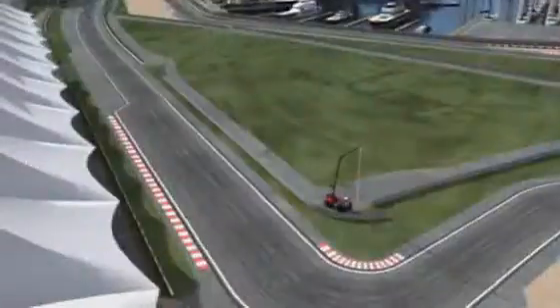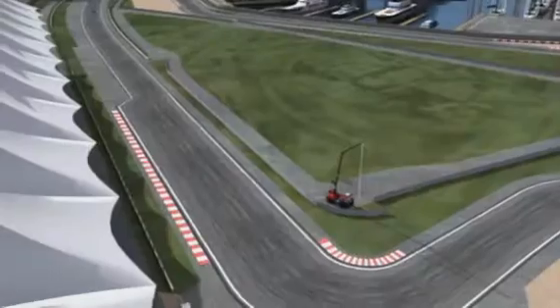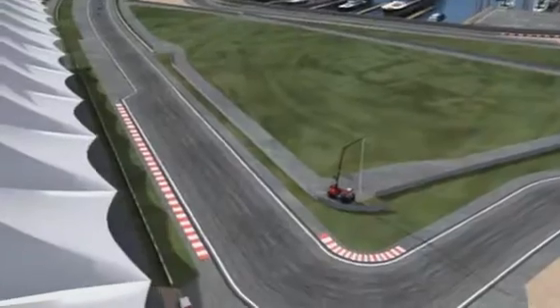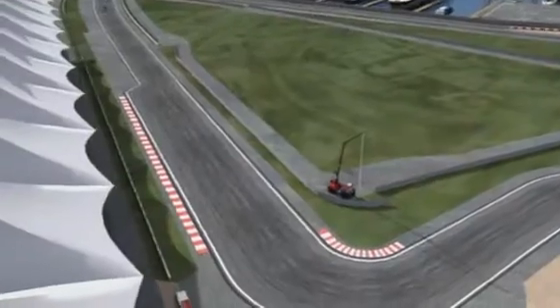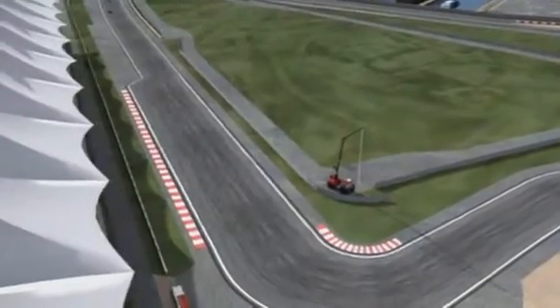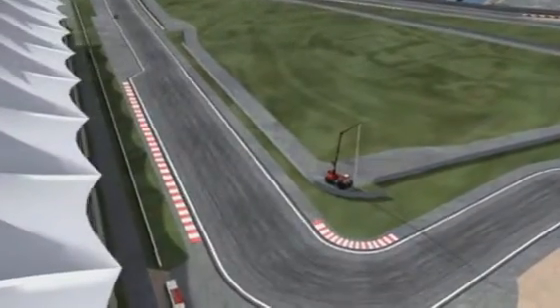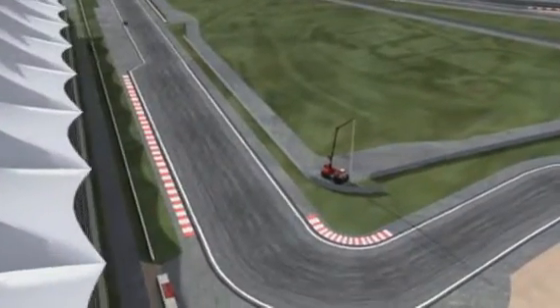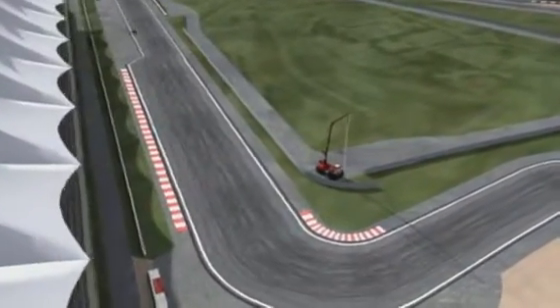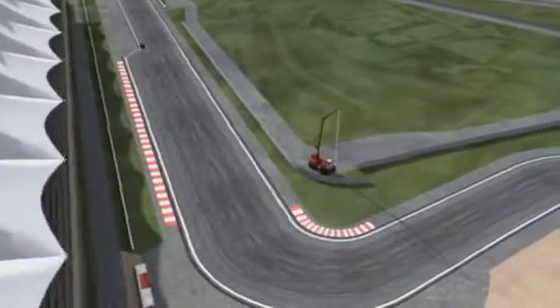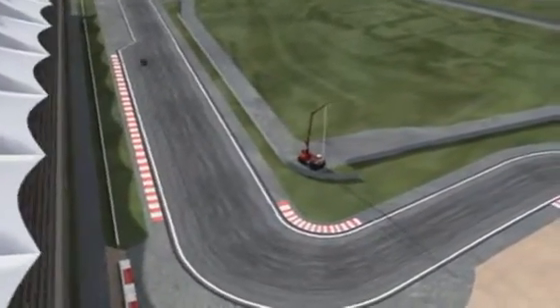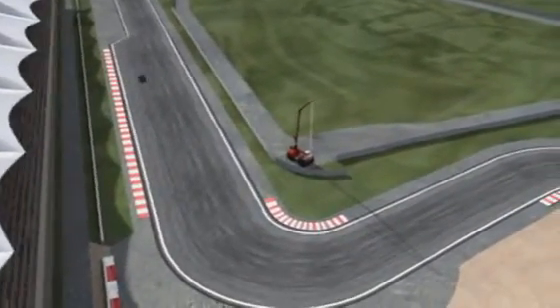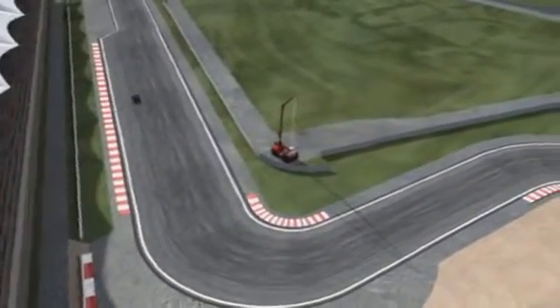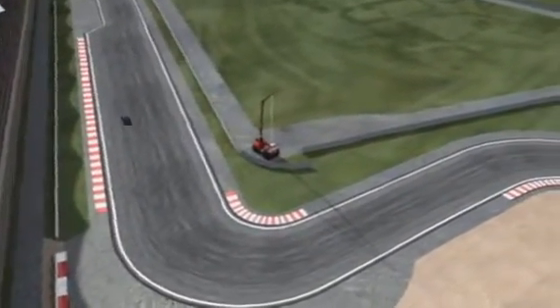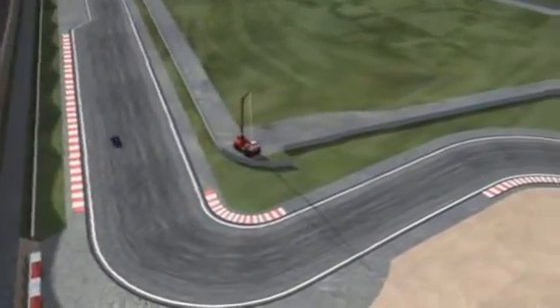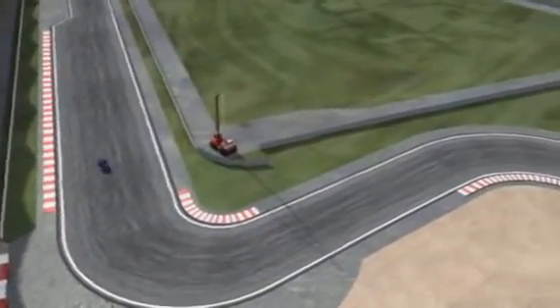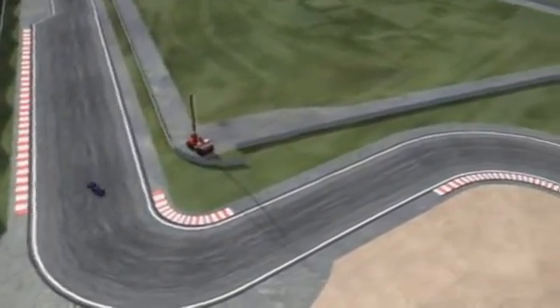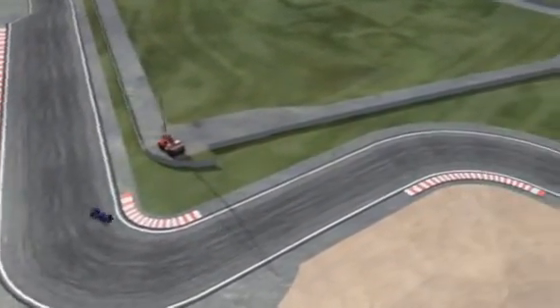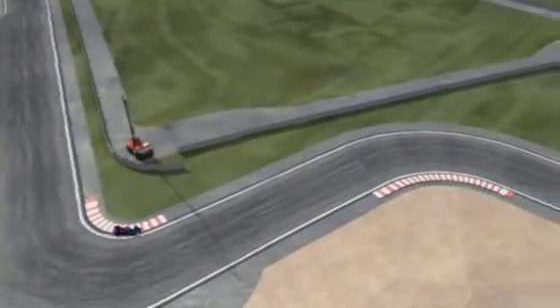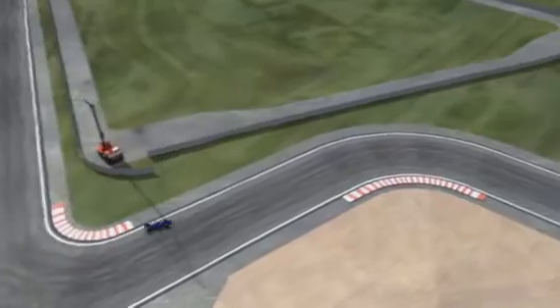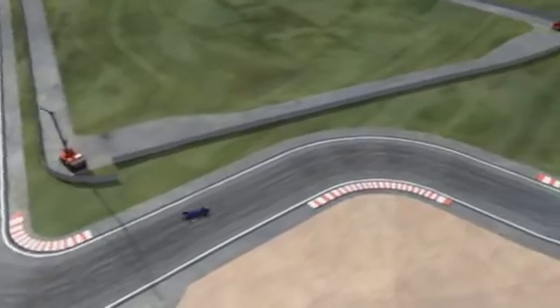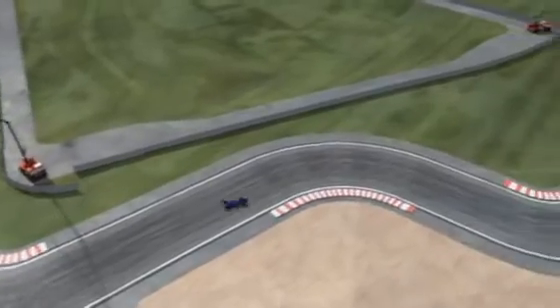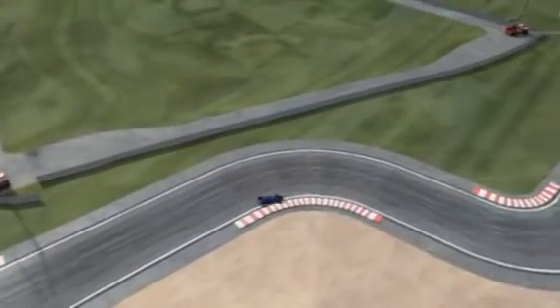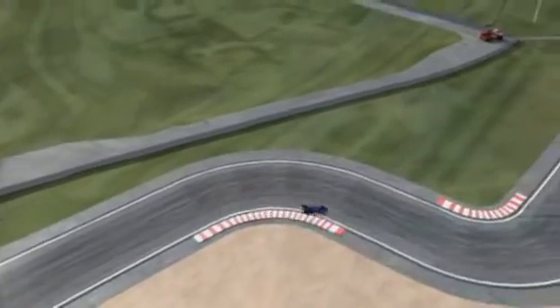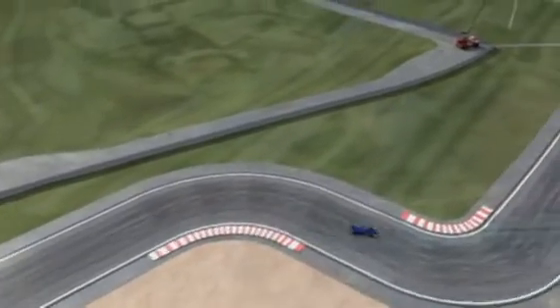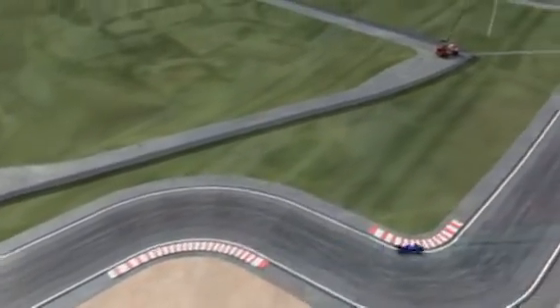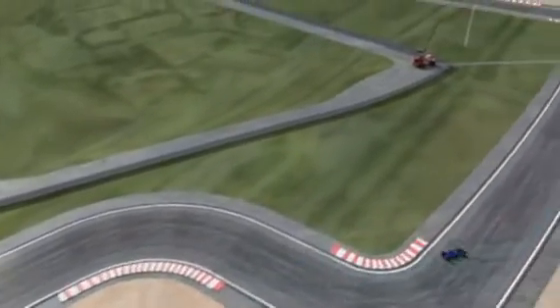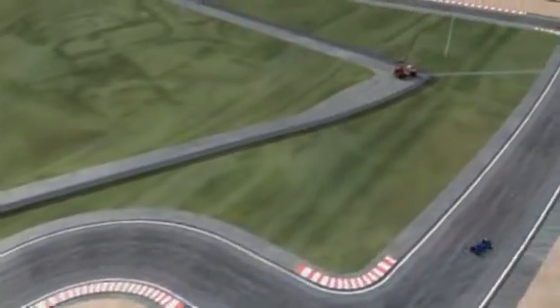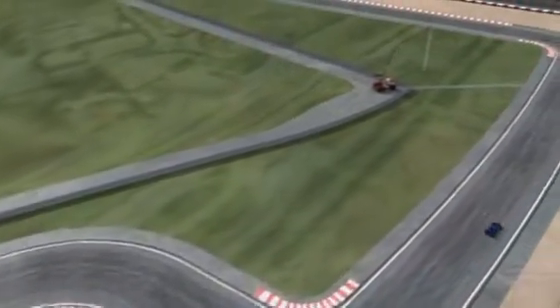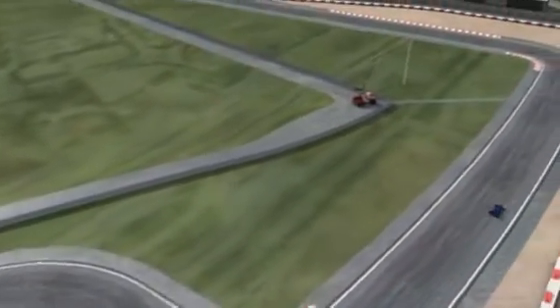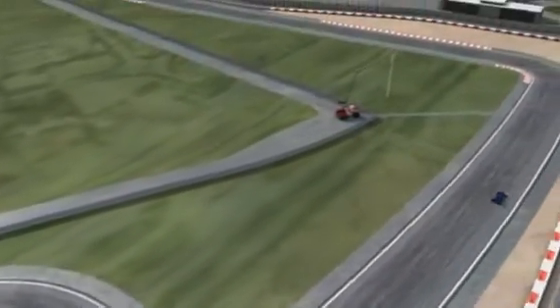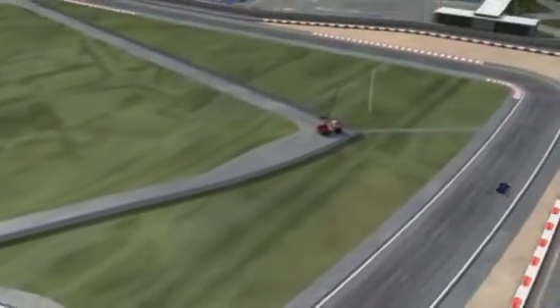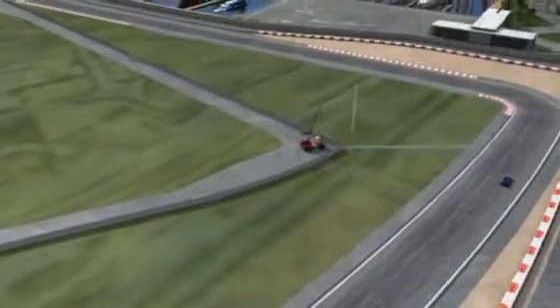That changes, however, after this chicane, as from now on come tight corners that call for lots of downforce and grip. It's all been cleverly thought out by the circuit designers.